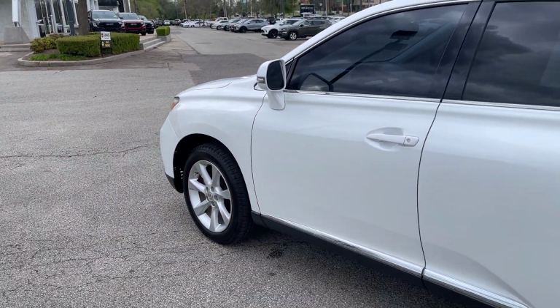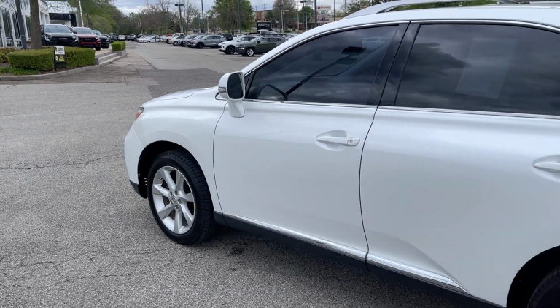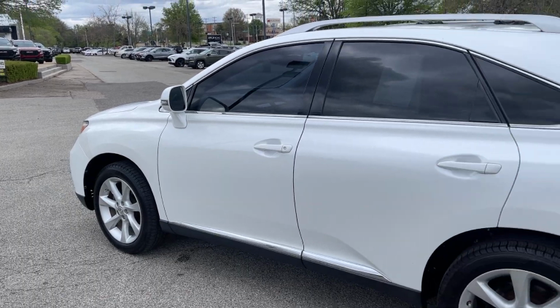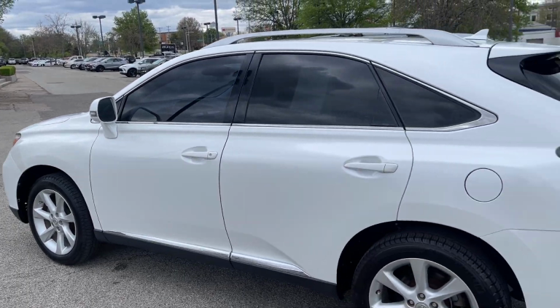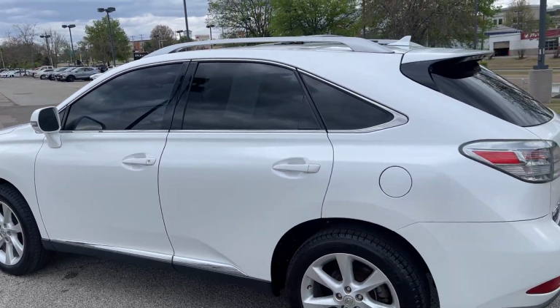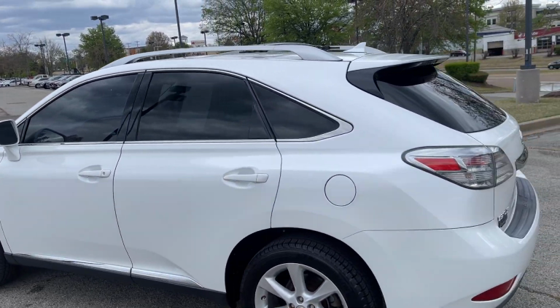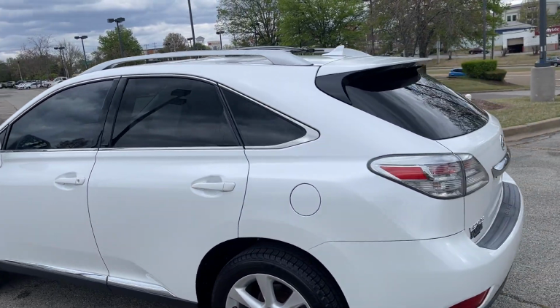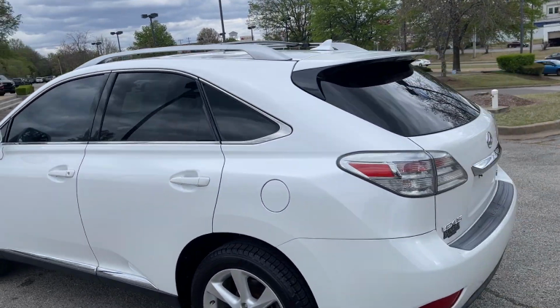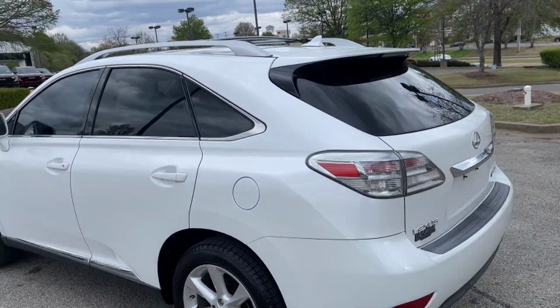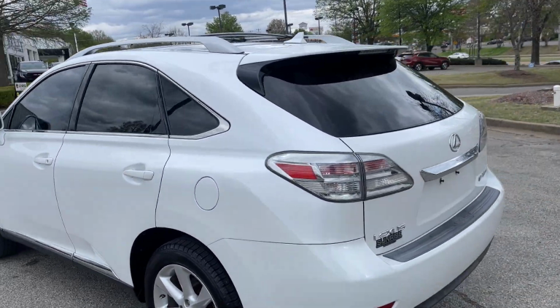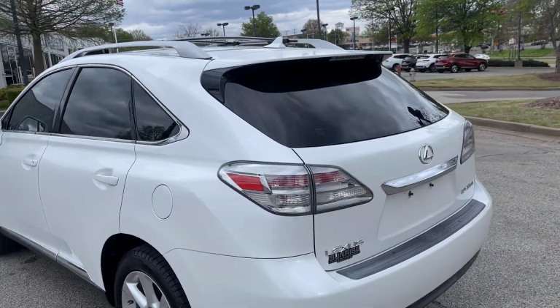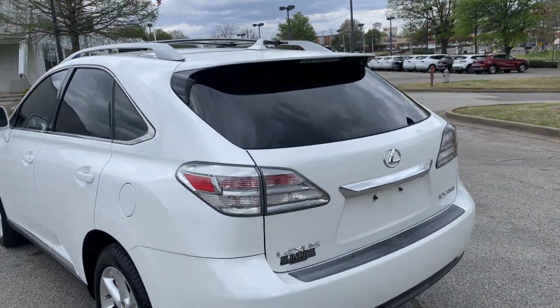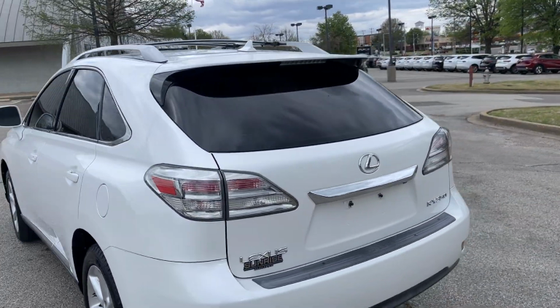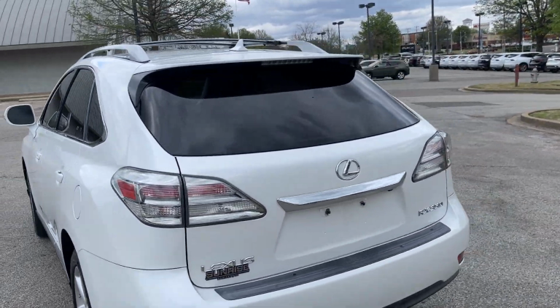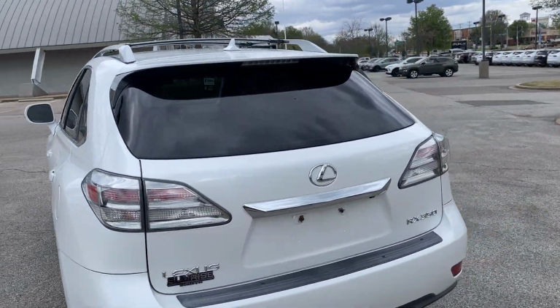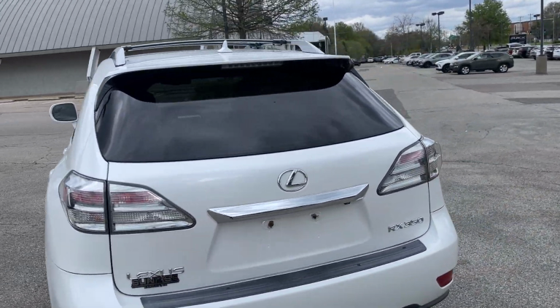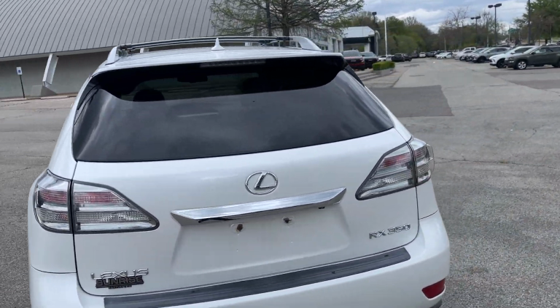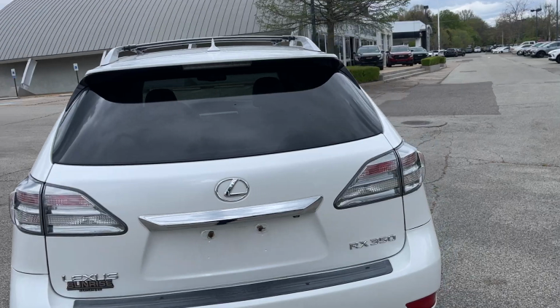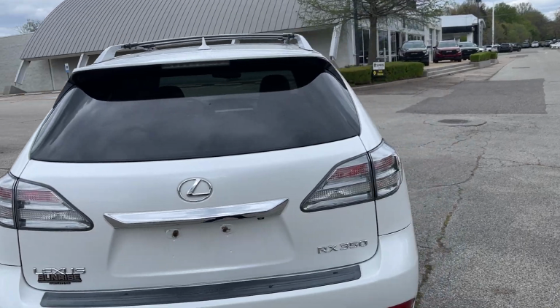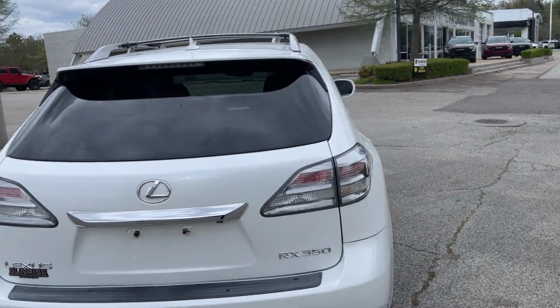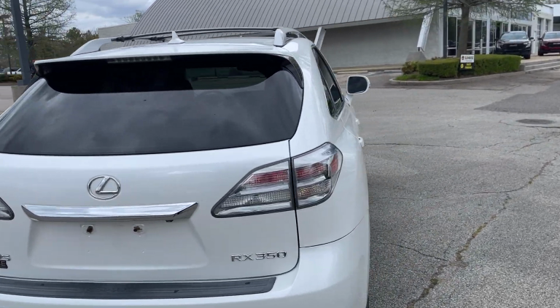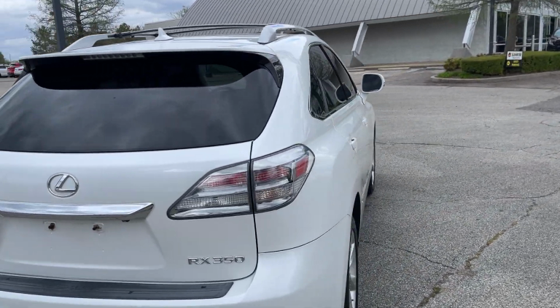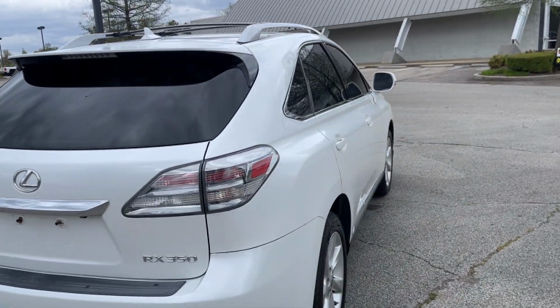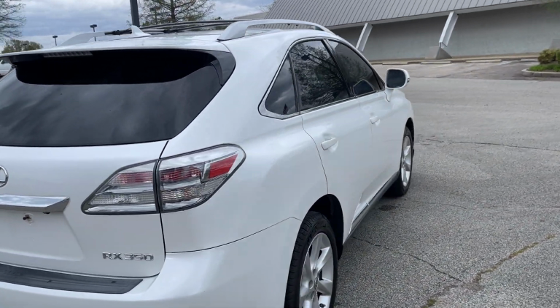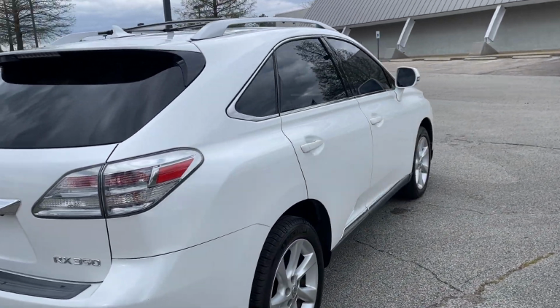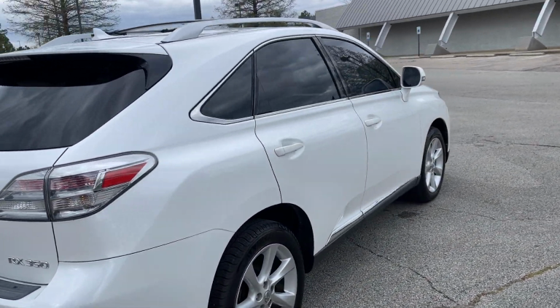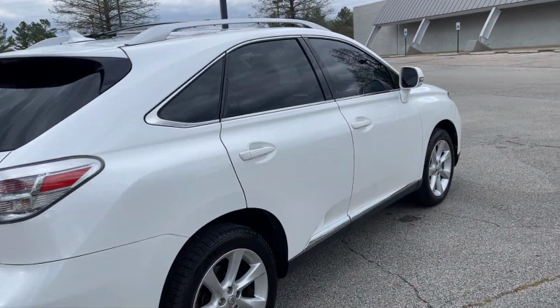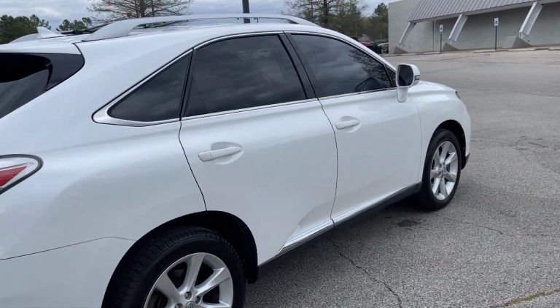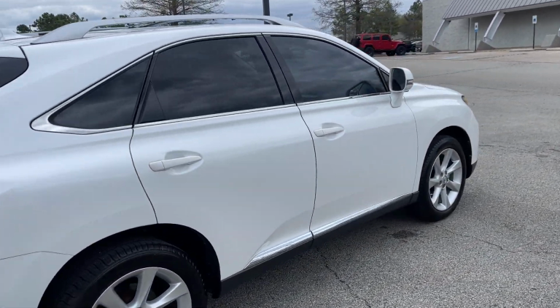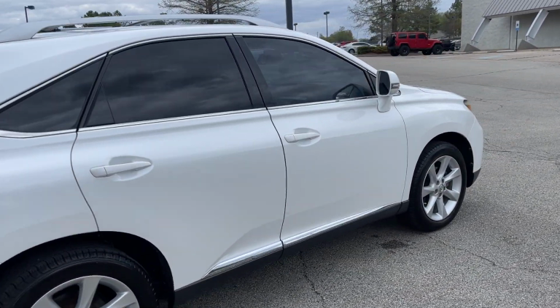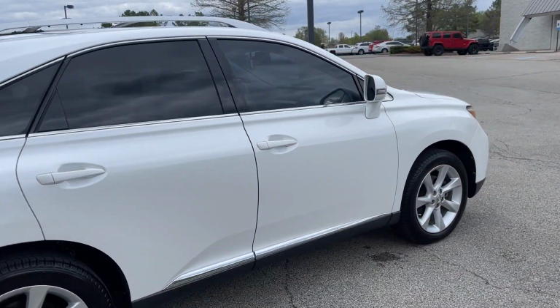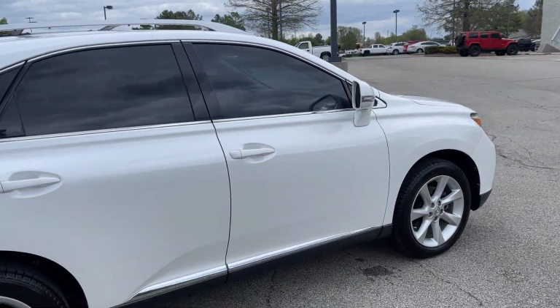Hey folks, this is nice, isn't it? This will get the job done. That beautiful white.